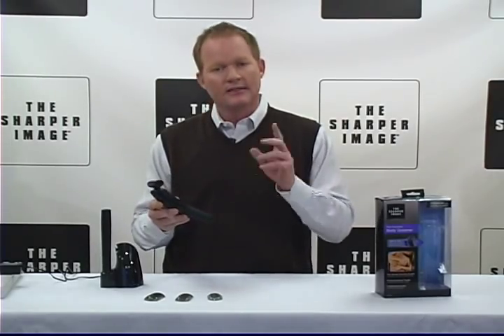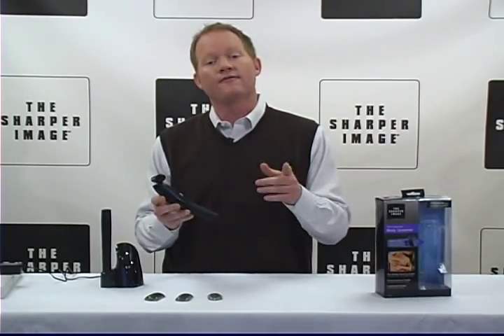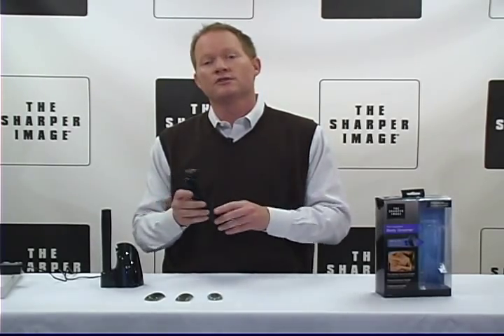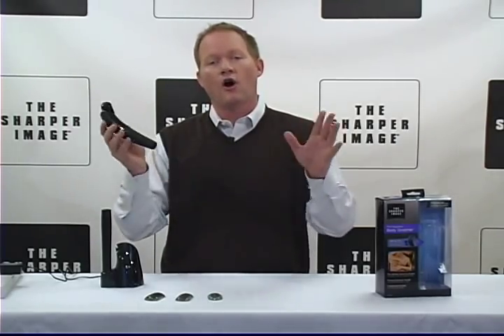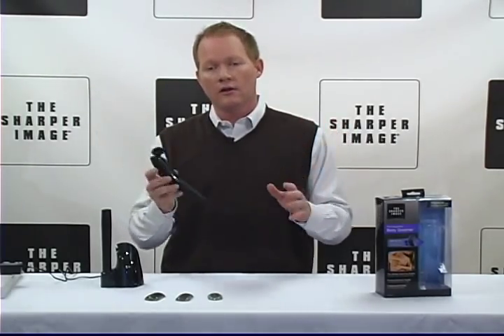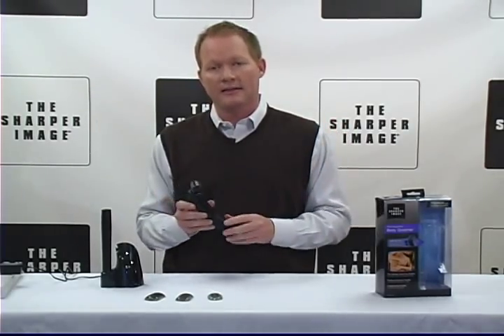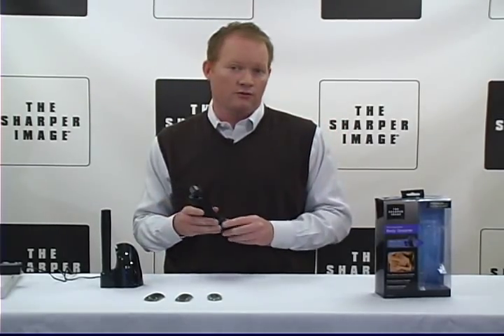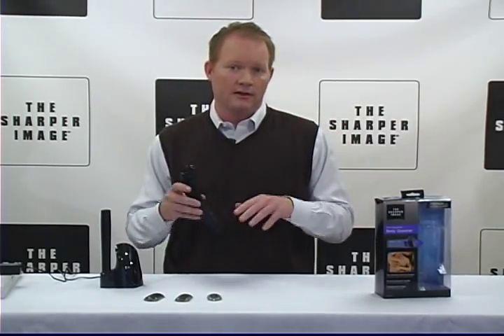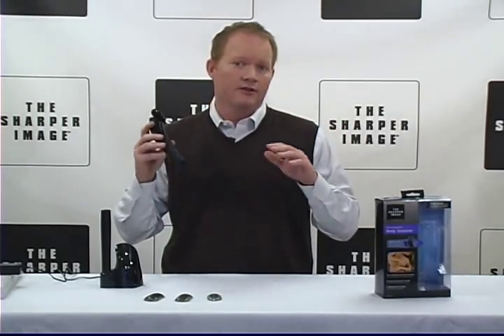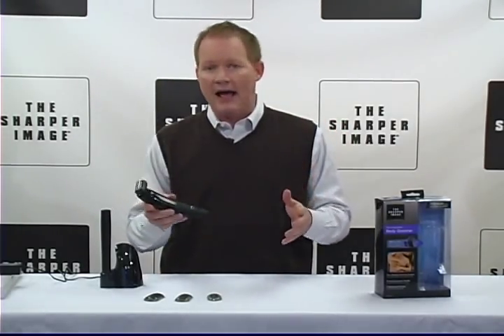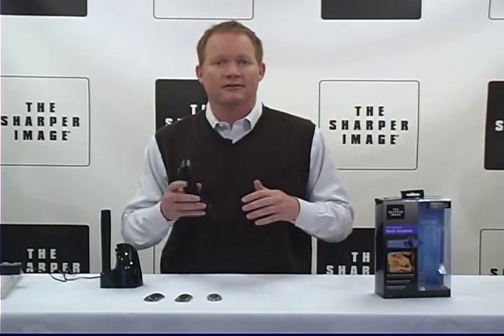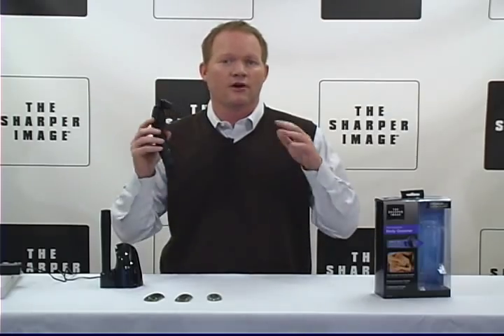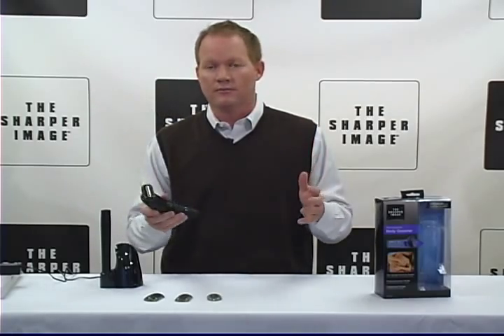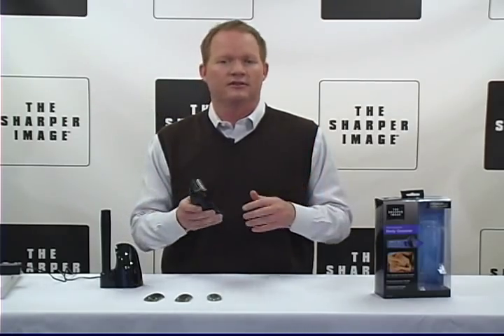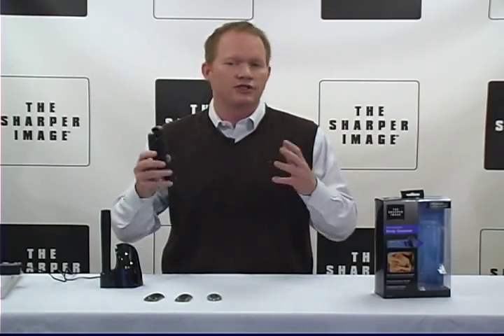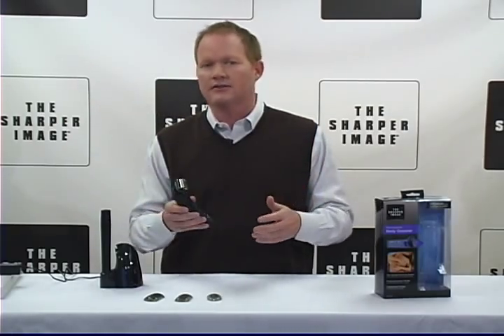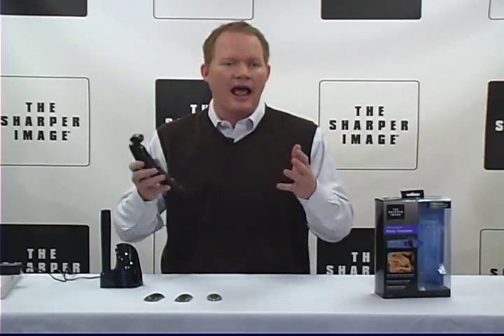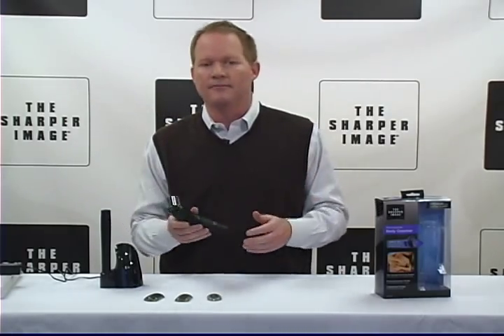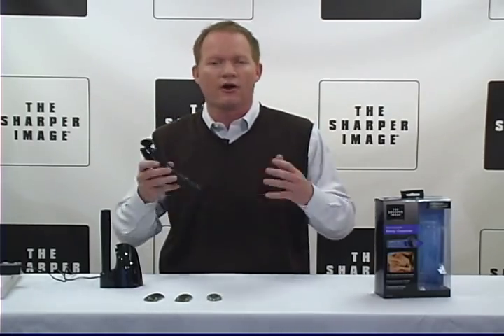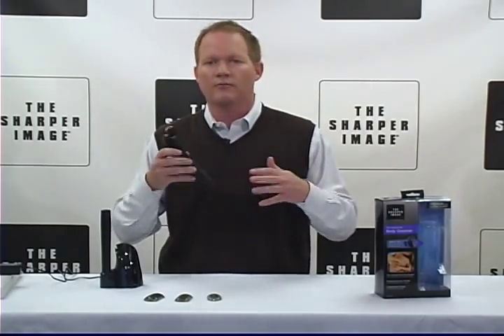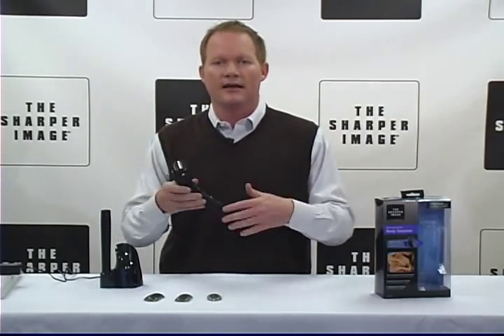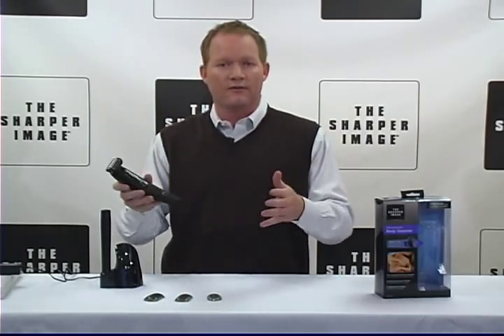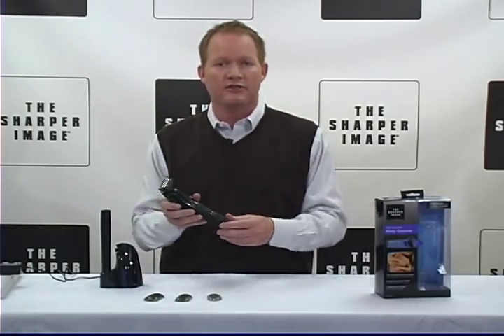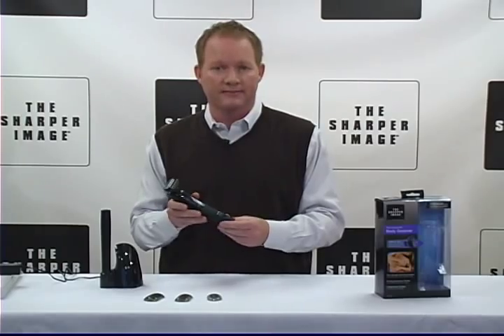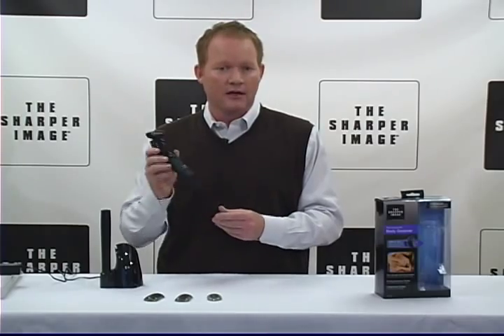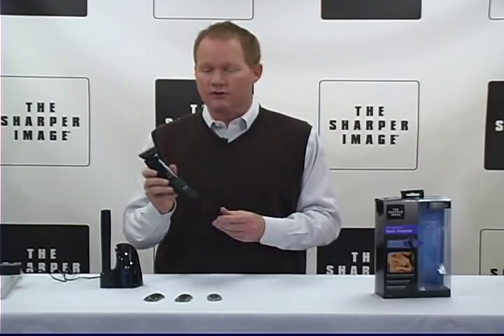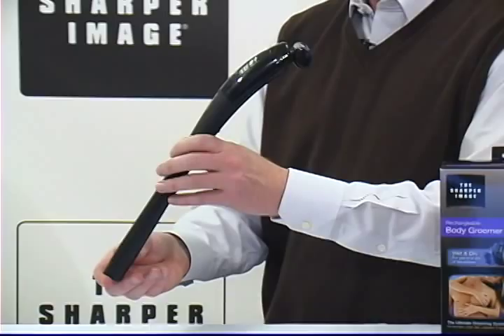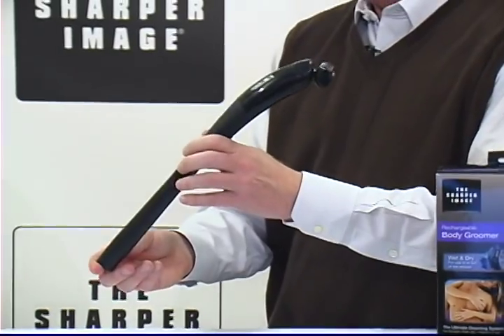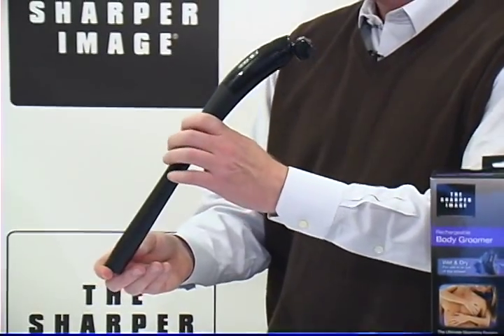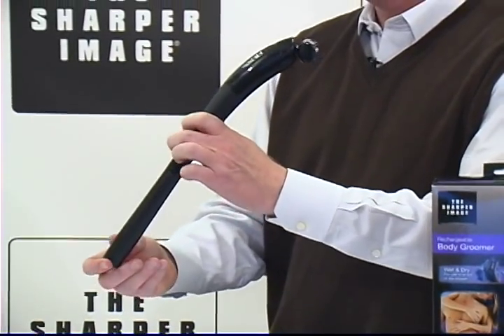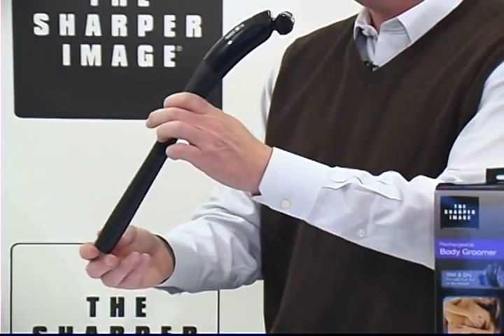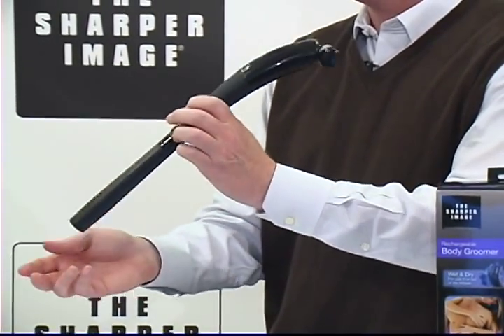Safe for use on all body zones — your back, your arms, your chest, your abs, your underarms, your legs, whatever it is that you need to use it for.